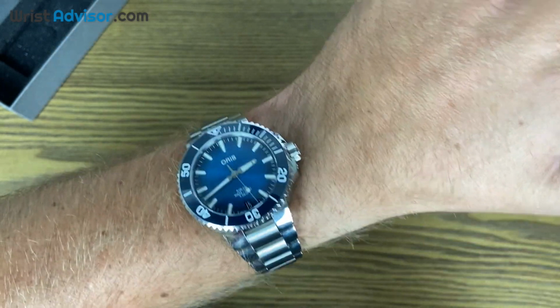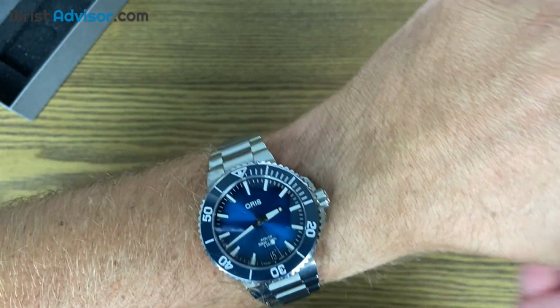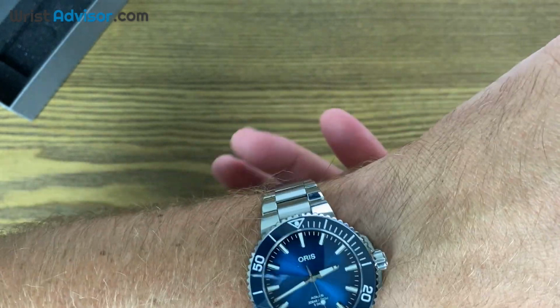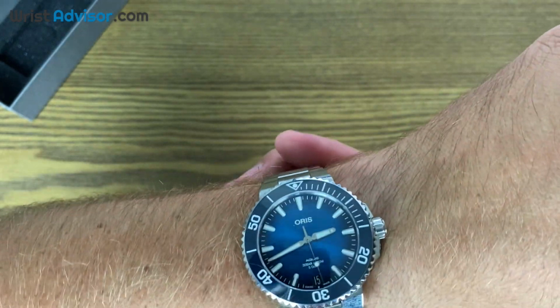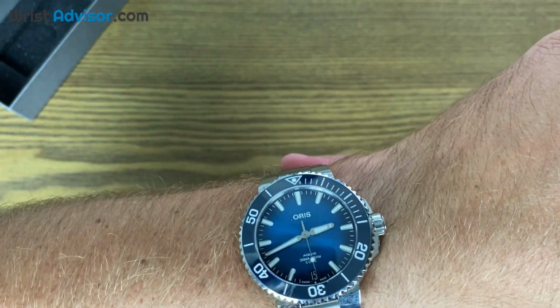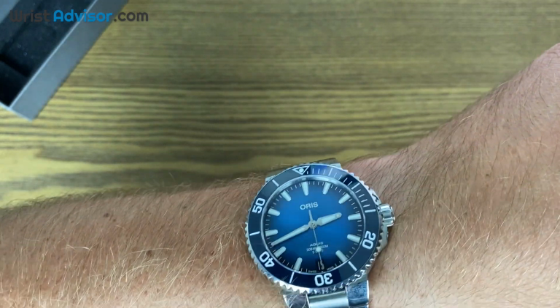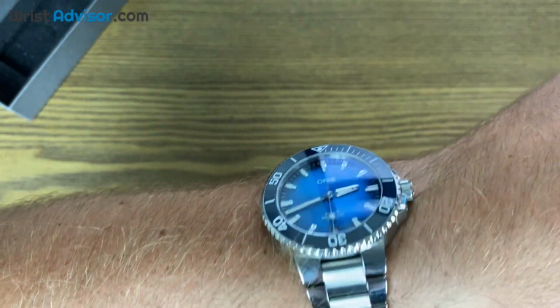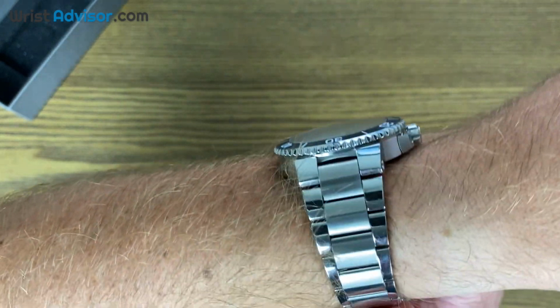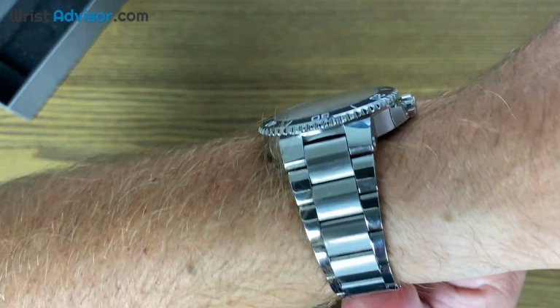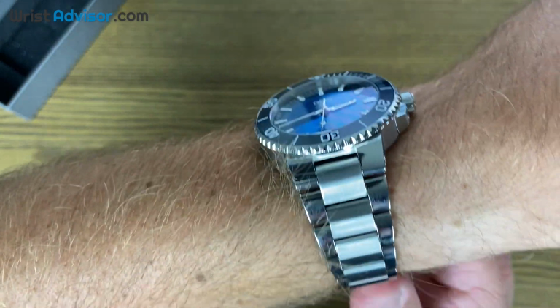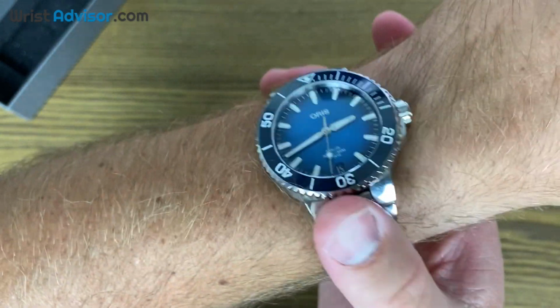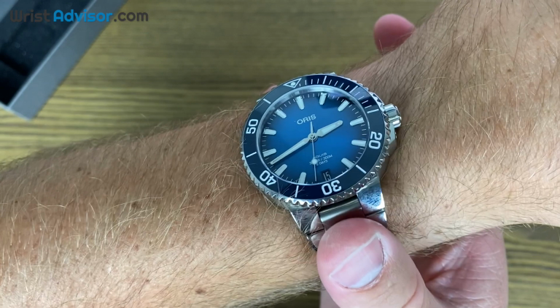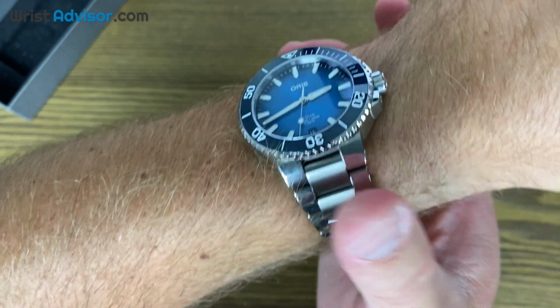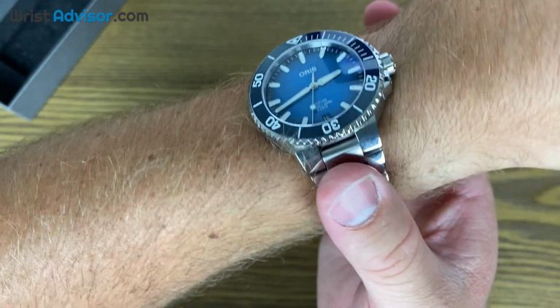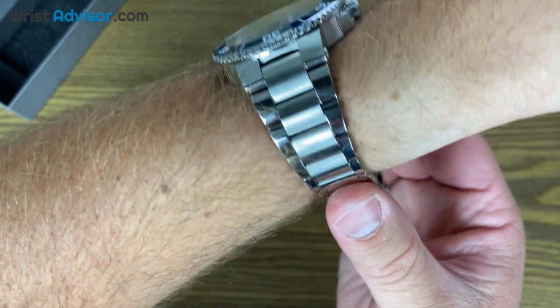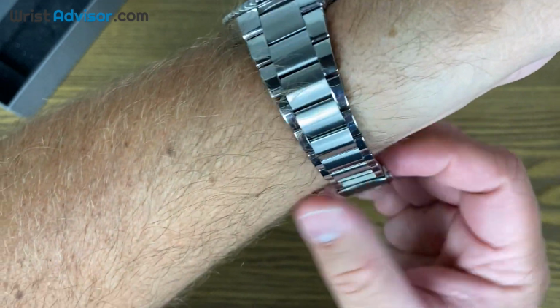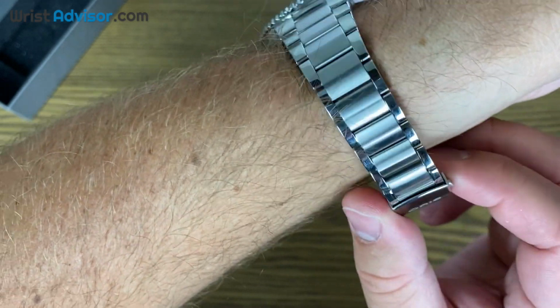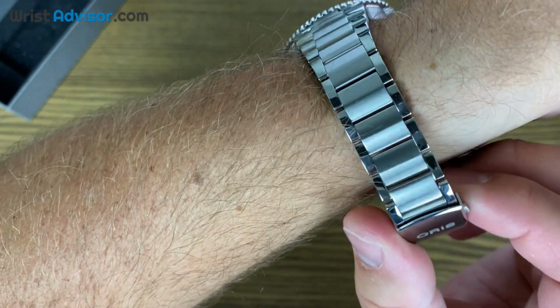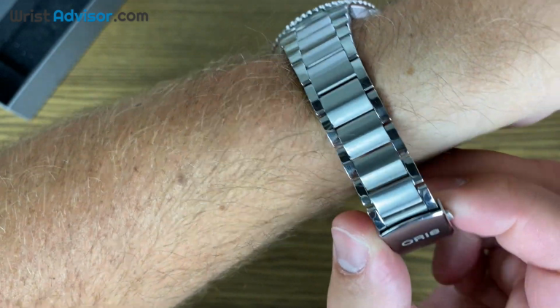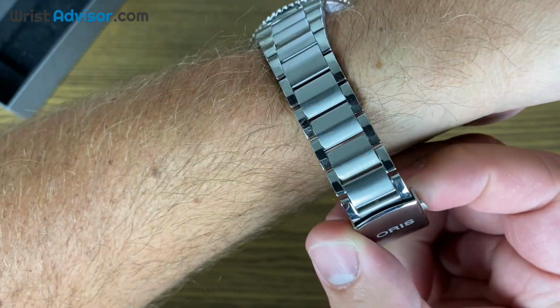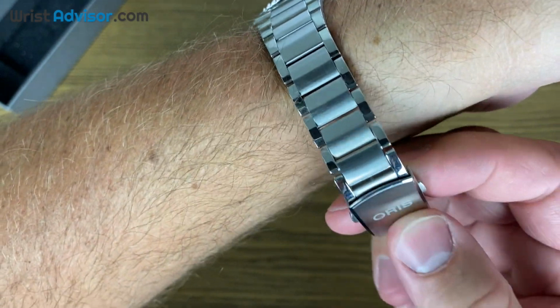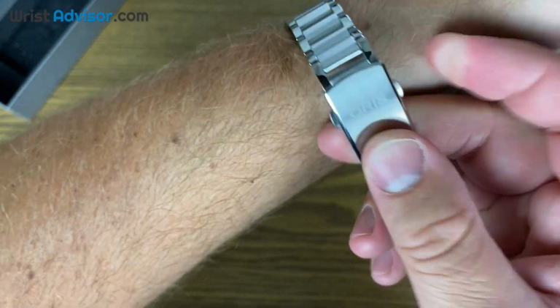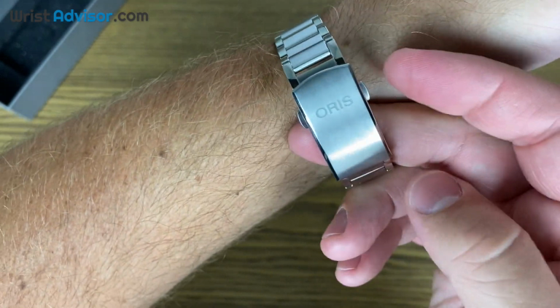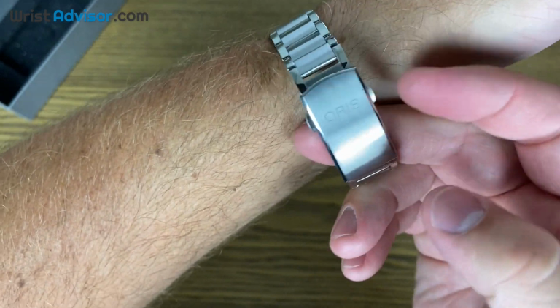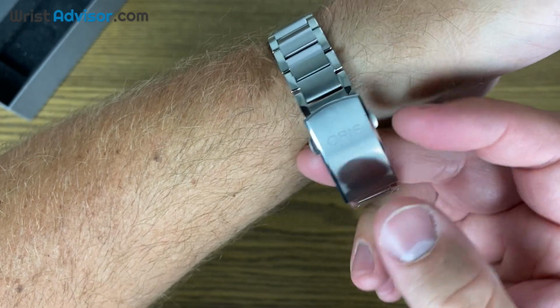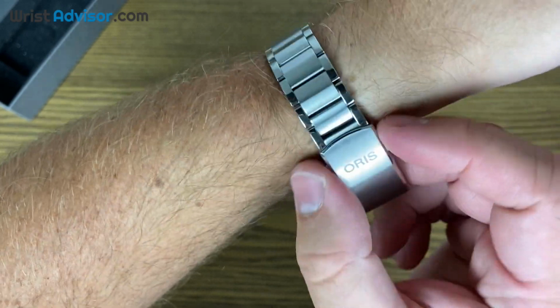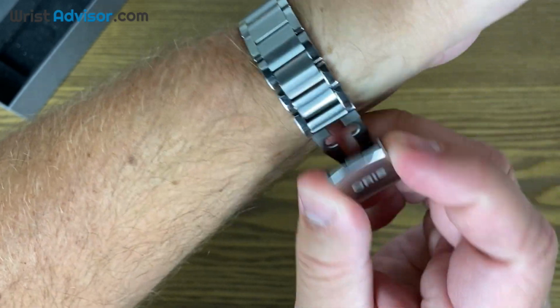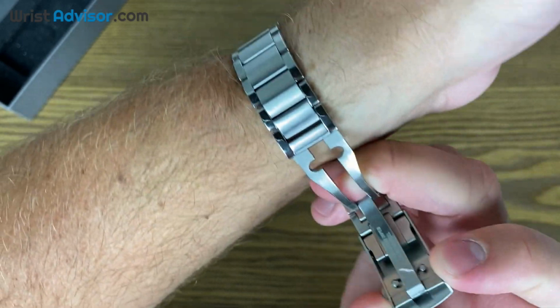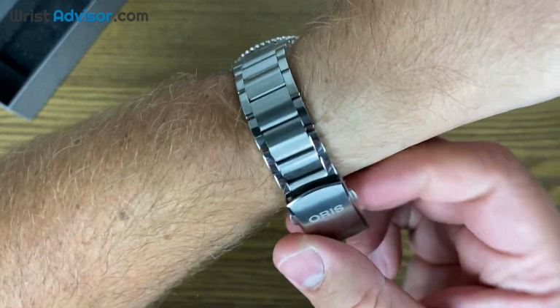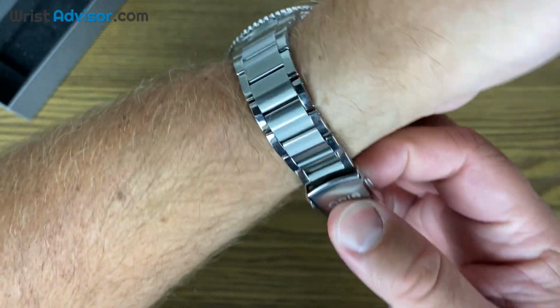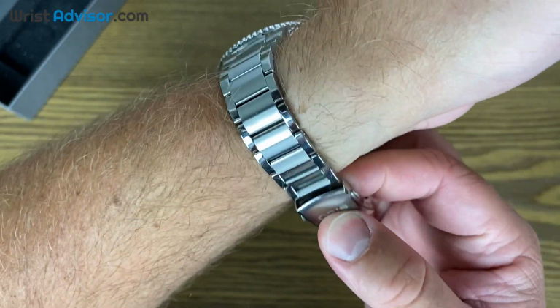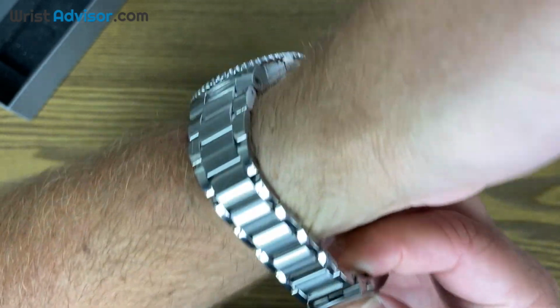I've had the Seamaster for a while and I've grown to love it, but I wish it tapered. Oris does a fantastic job tapering this down to a really easy, simple deployment clasp.